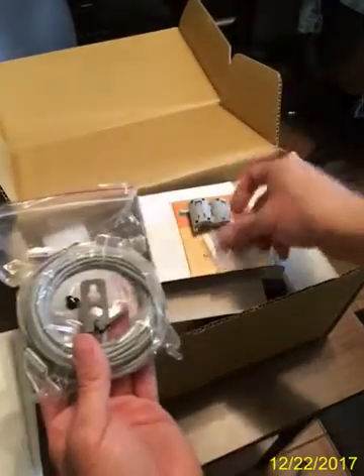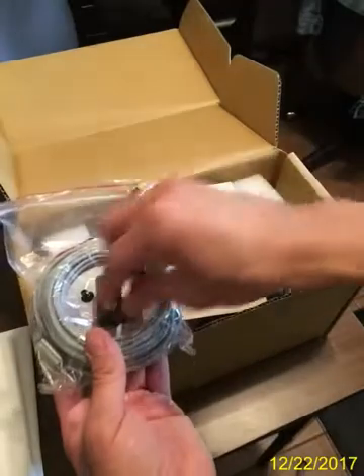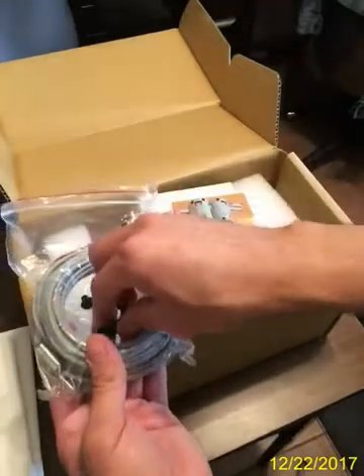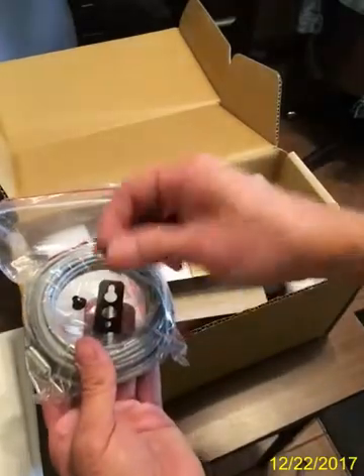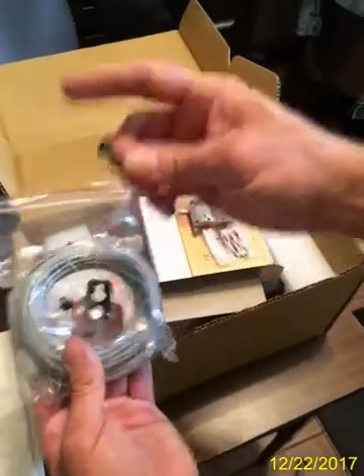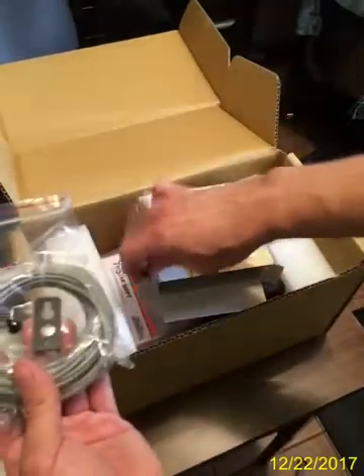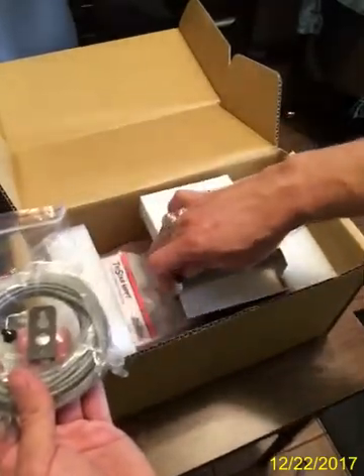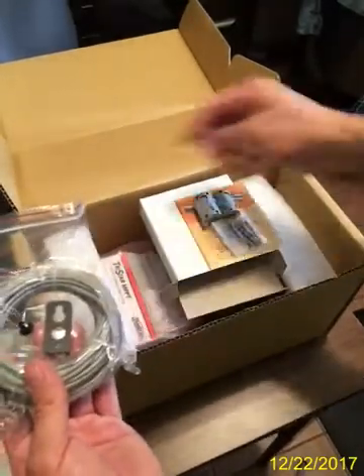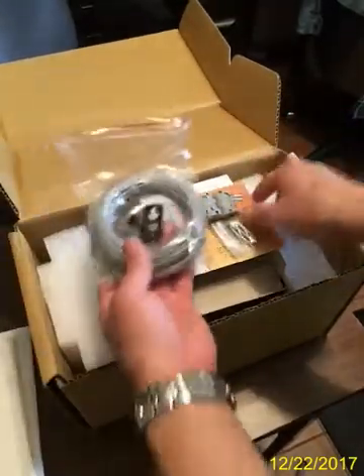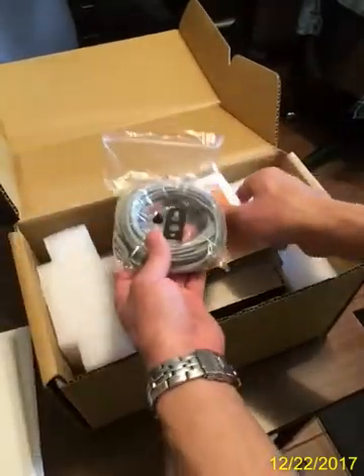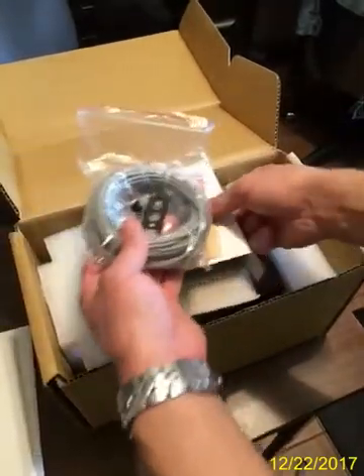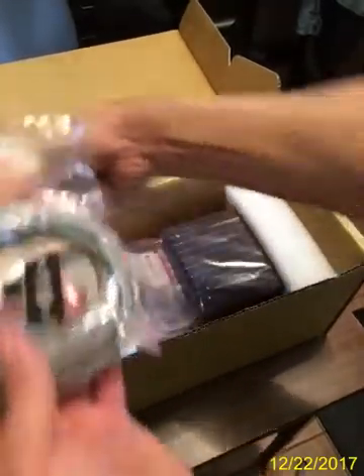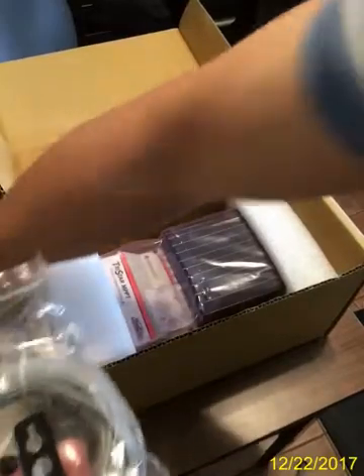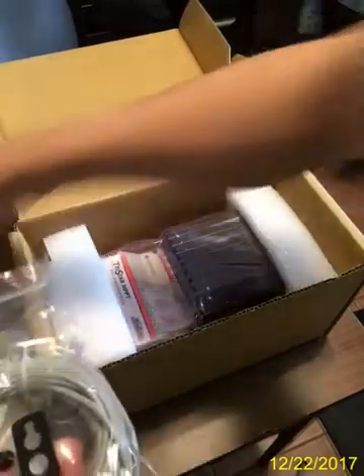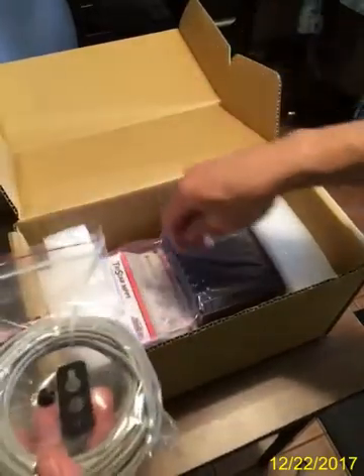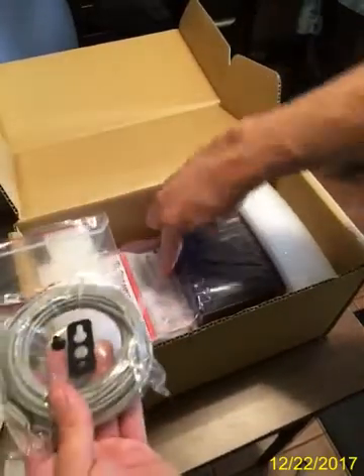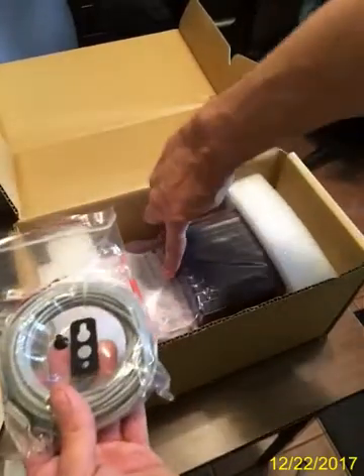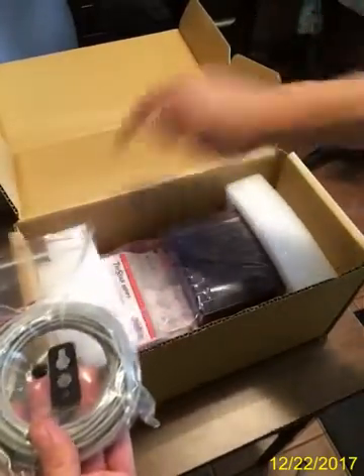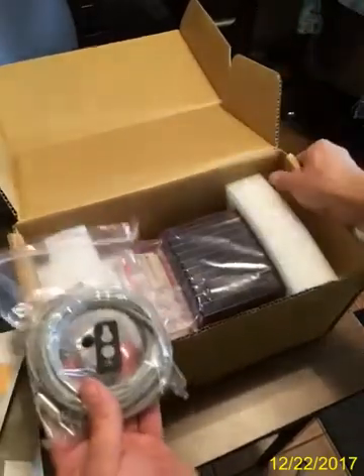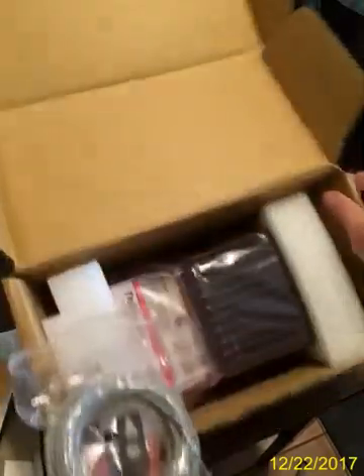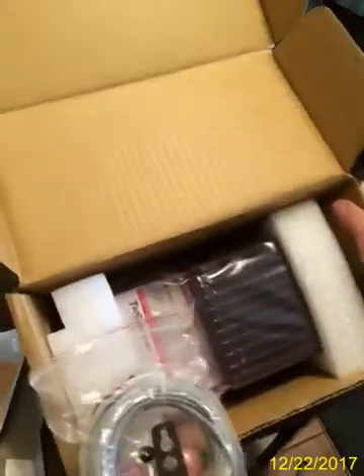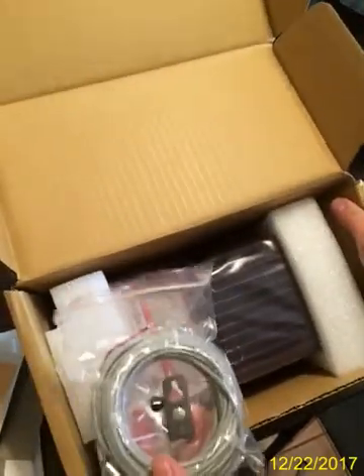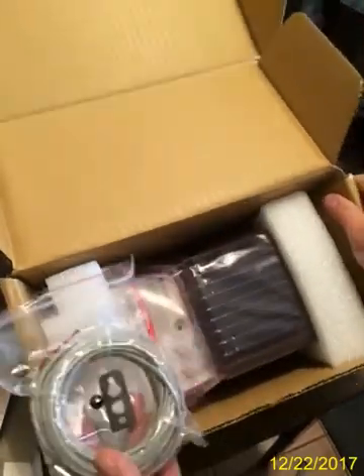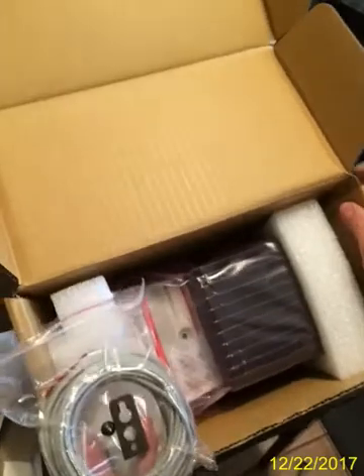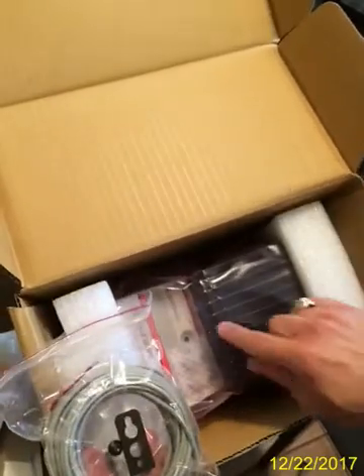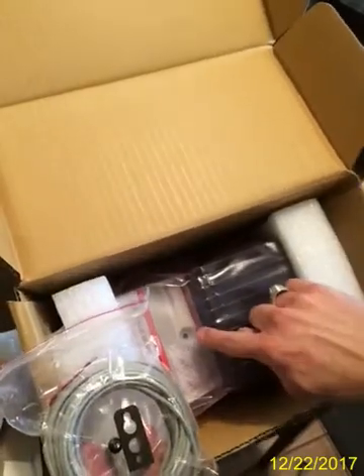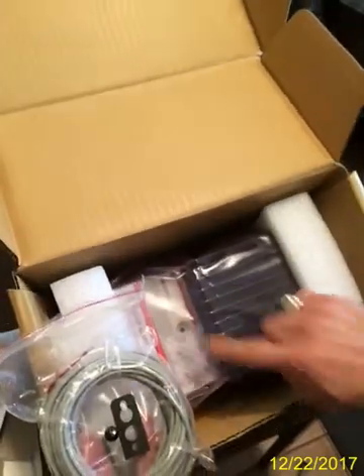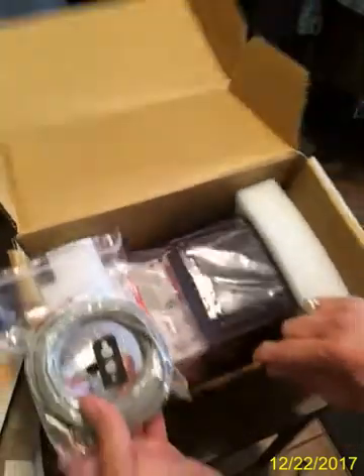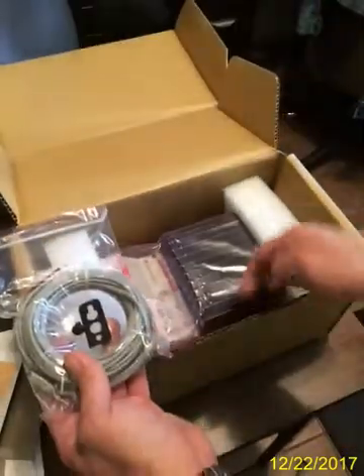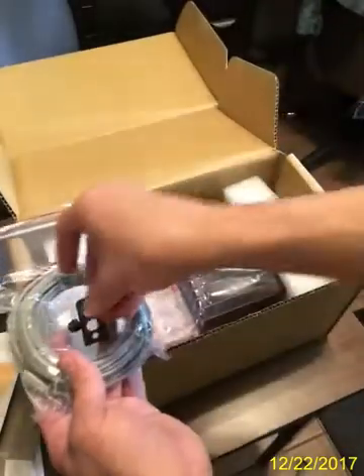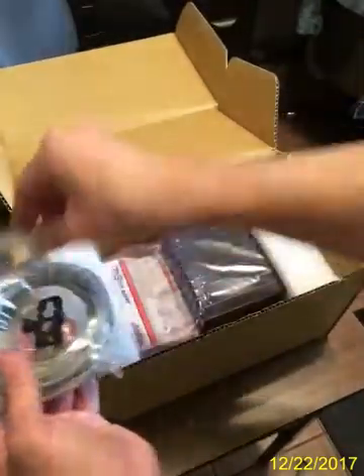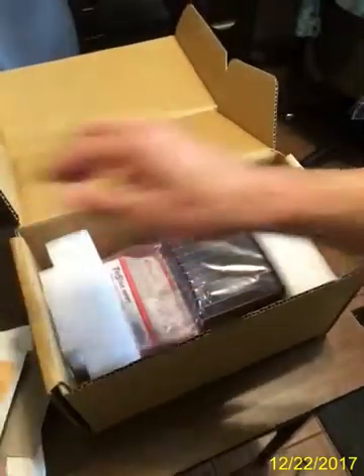This is the little handle that we use in the charge controller to operate. The charge controller goes right there — see where that hole is? So we'll put this aside.